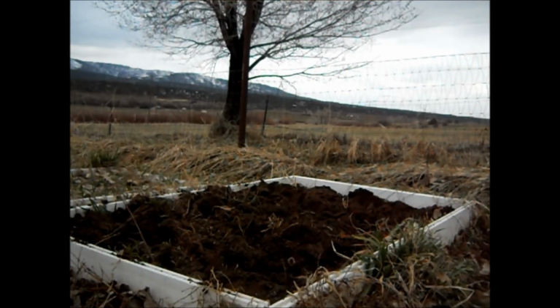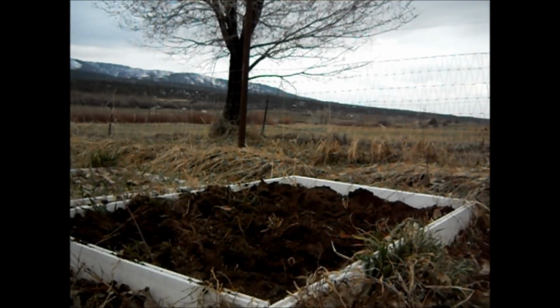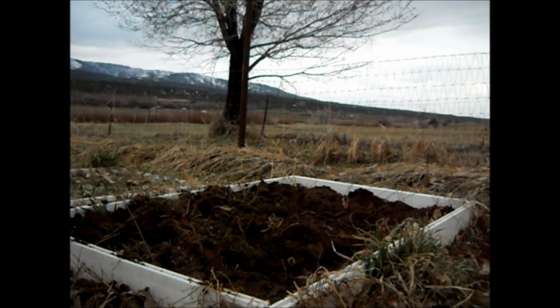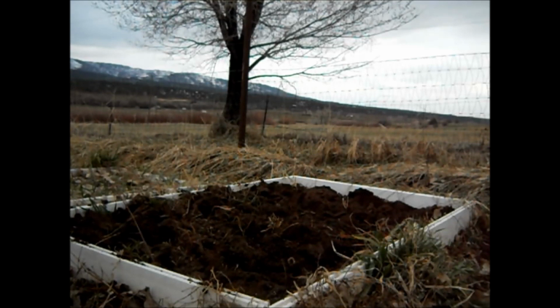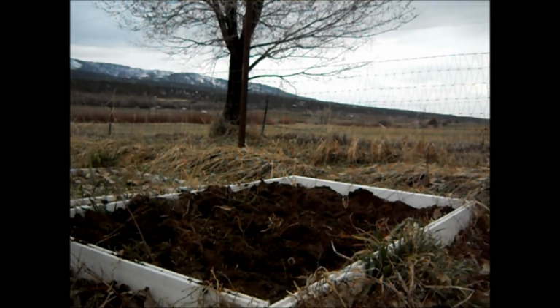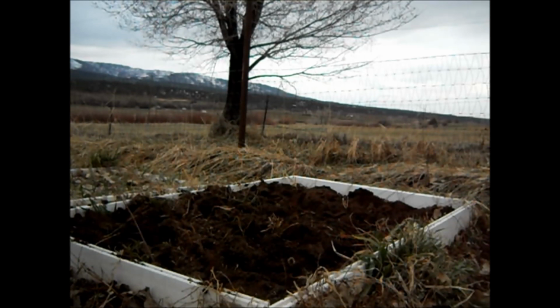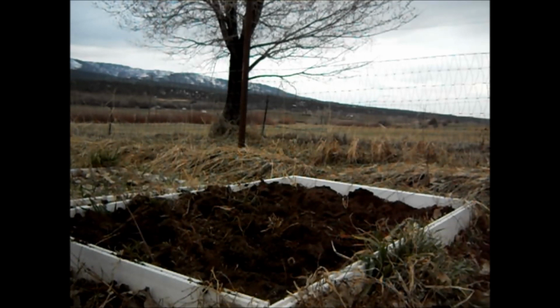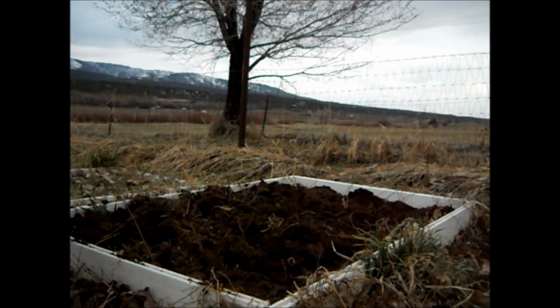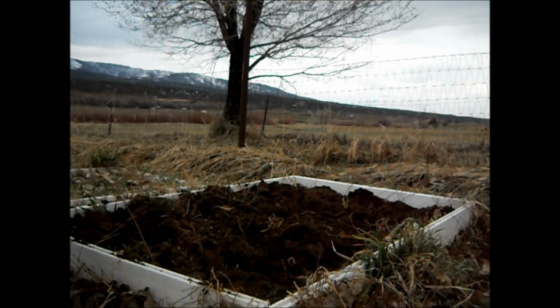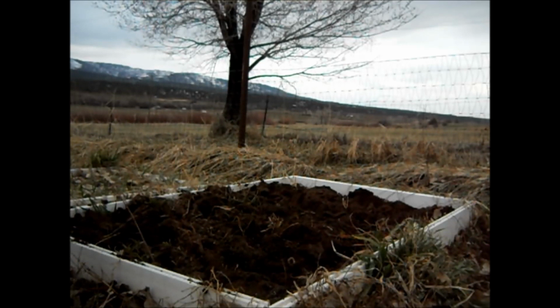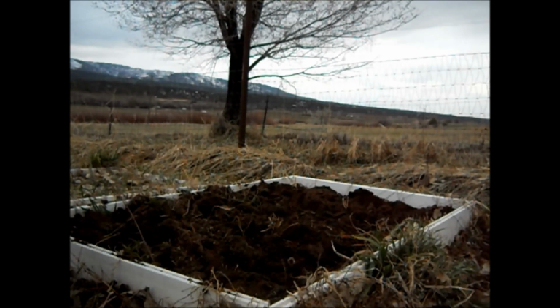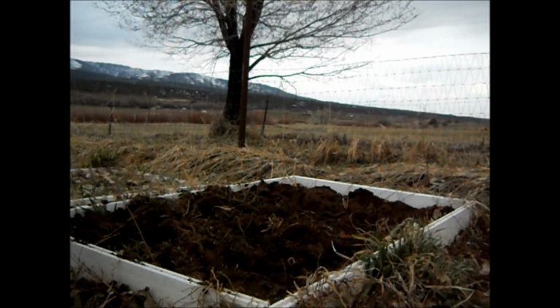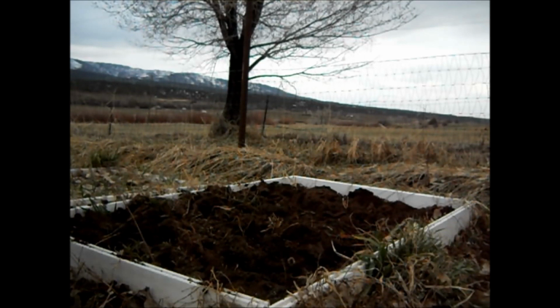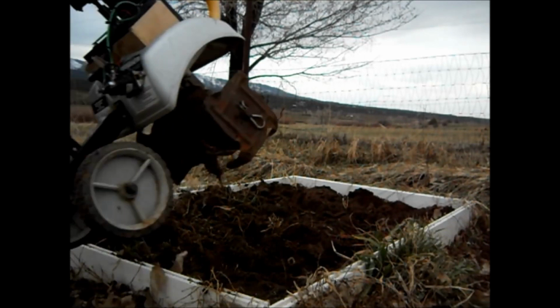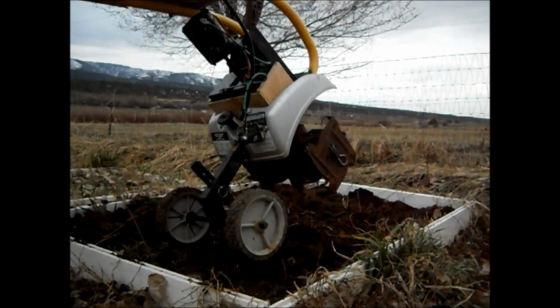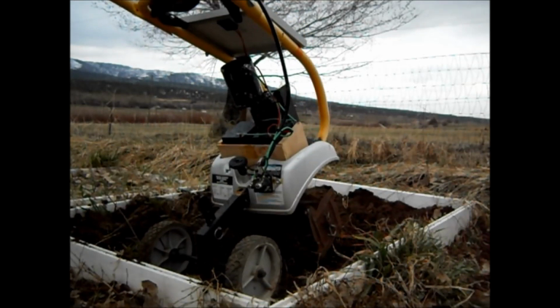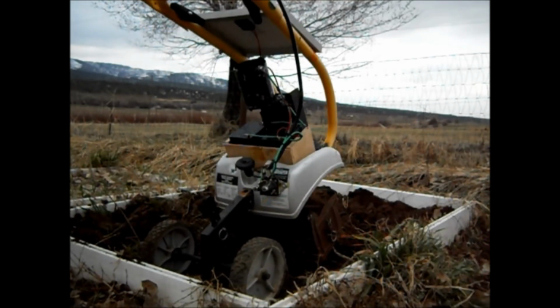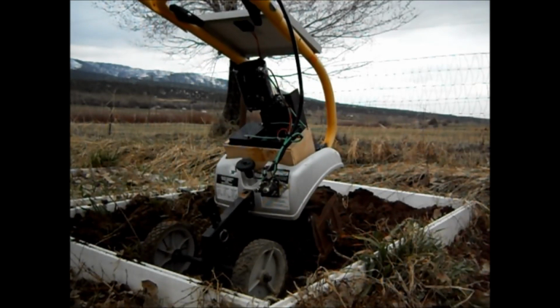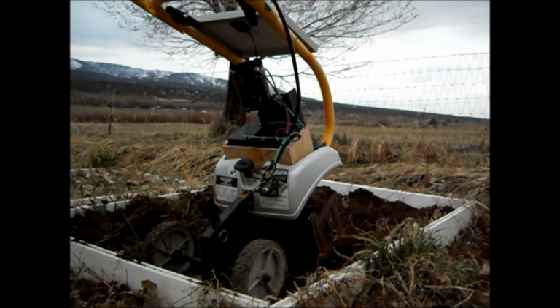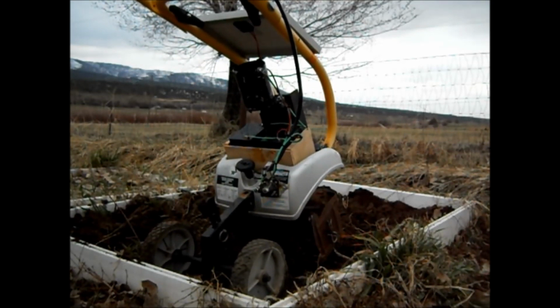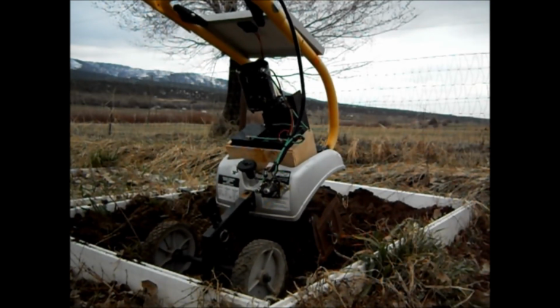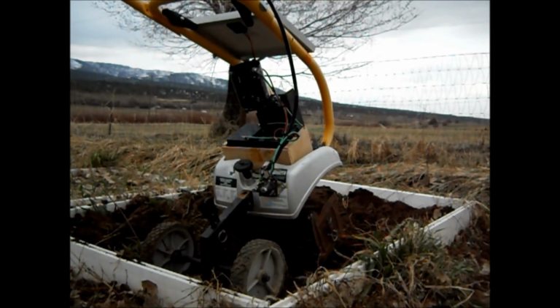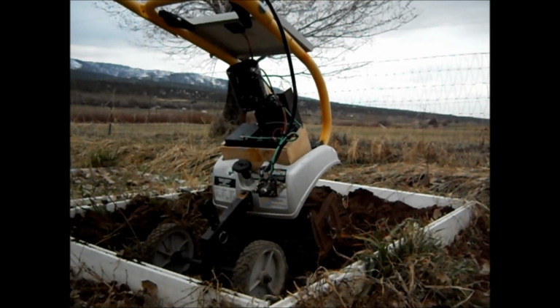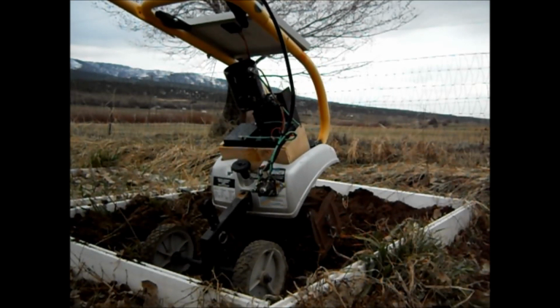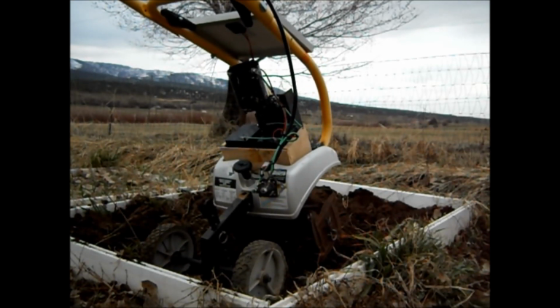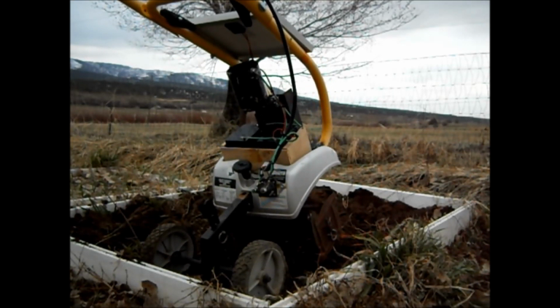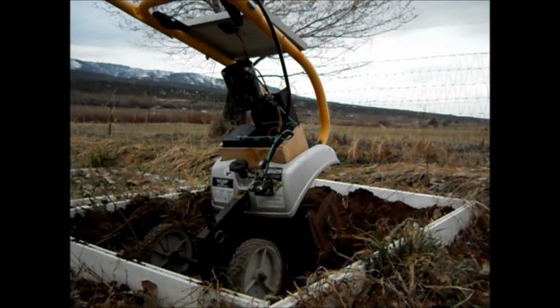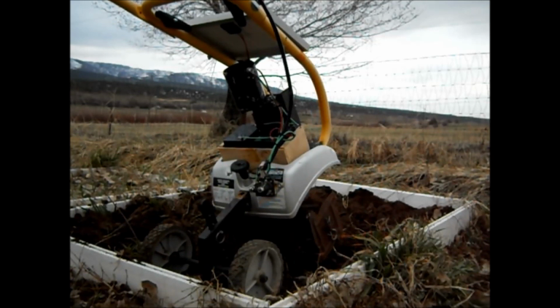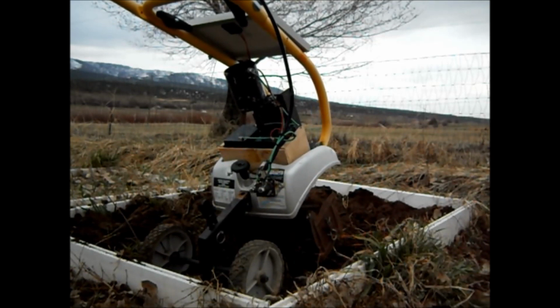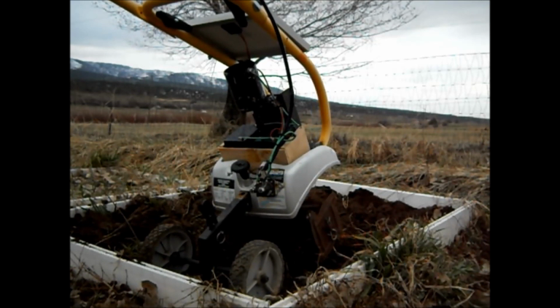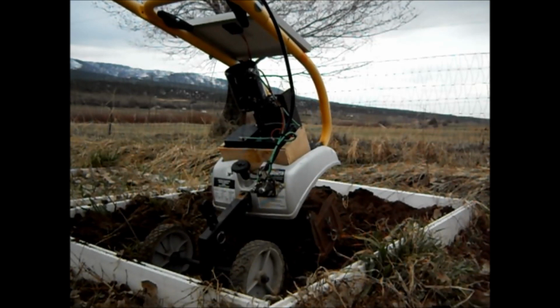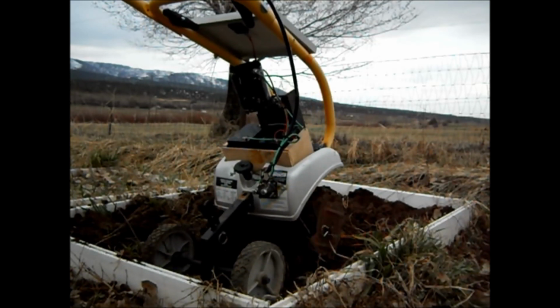What I've got here is a raised bed garden that I need to work some amendments and a little compost into. I turned it with a shovel, and that's it — so let's see if this does what it's supposed to.